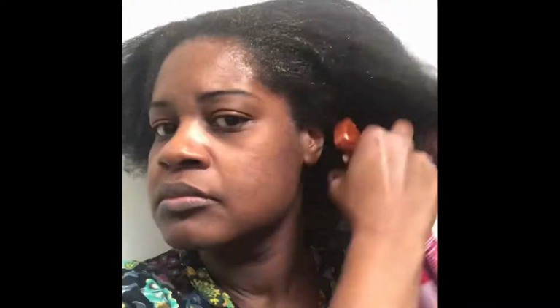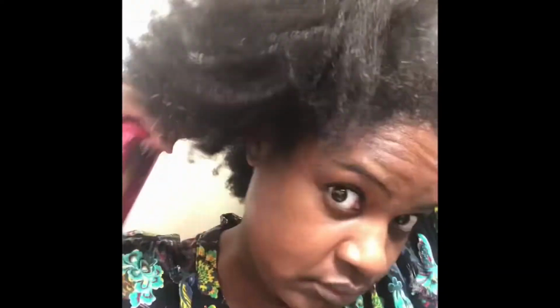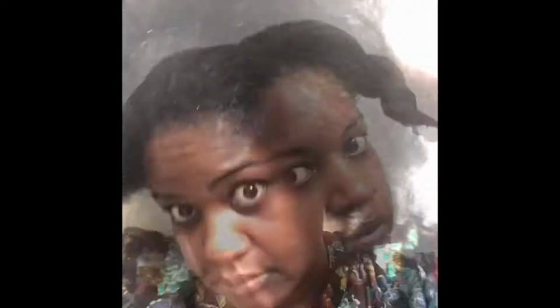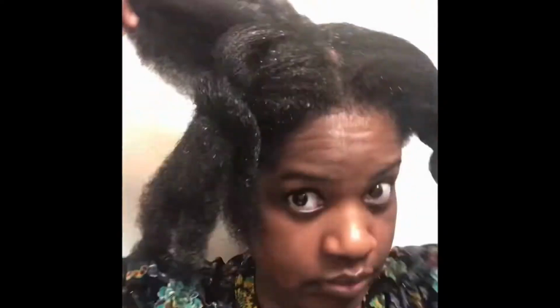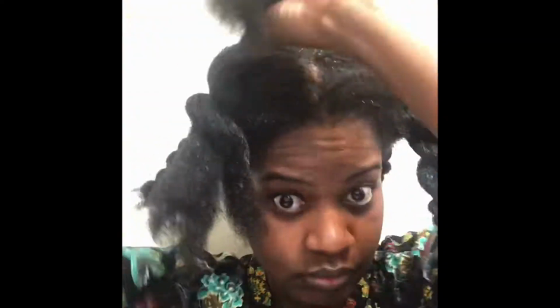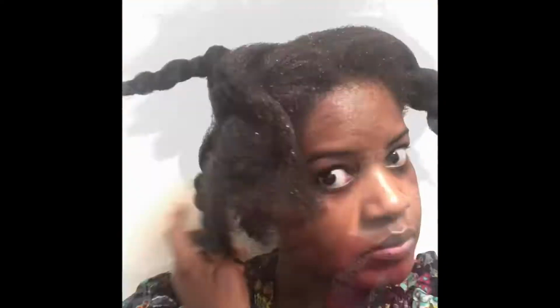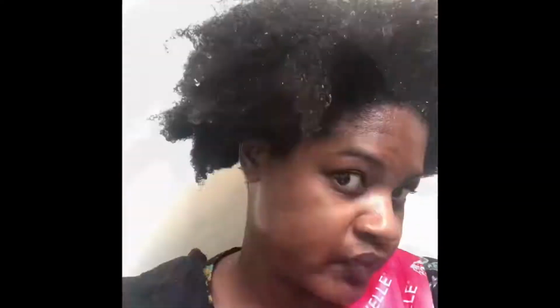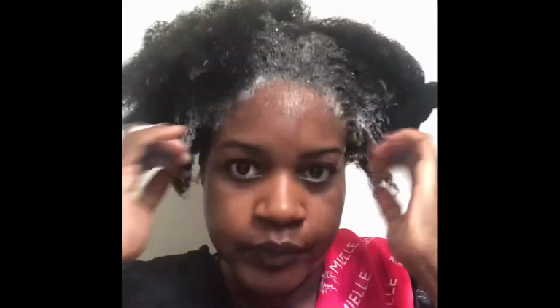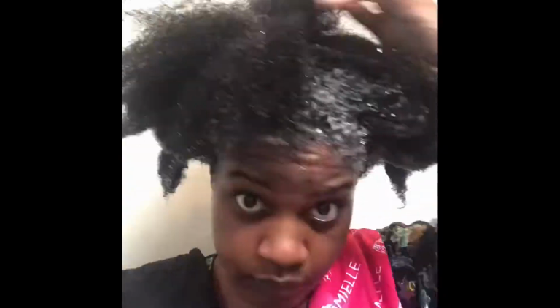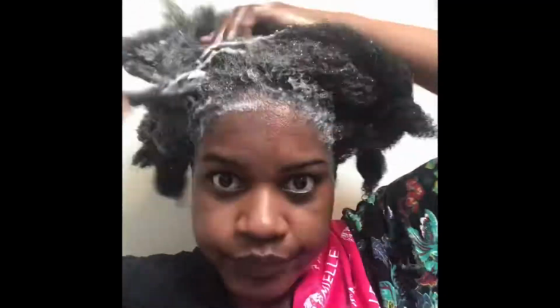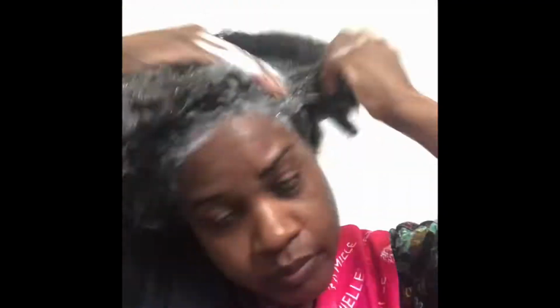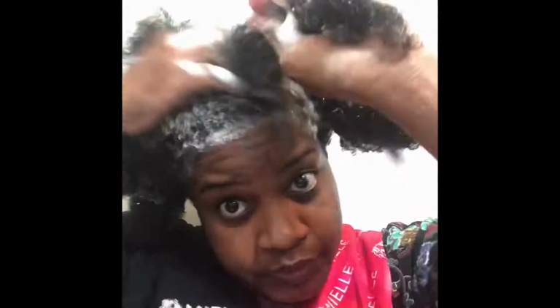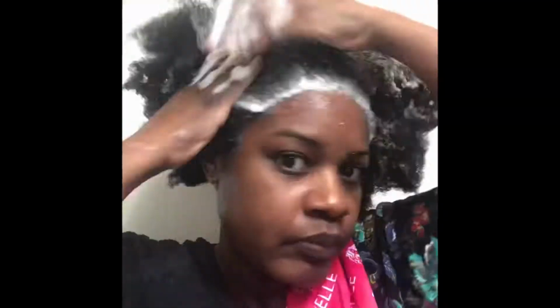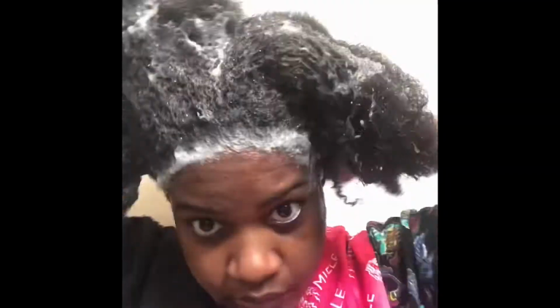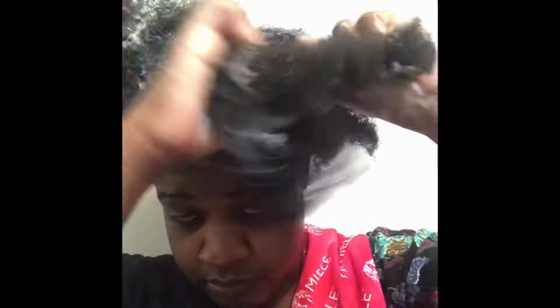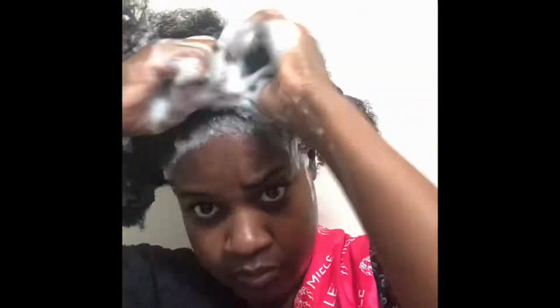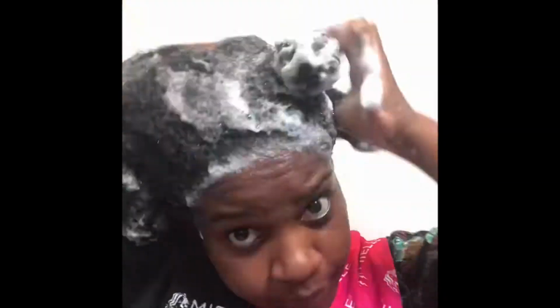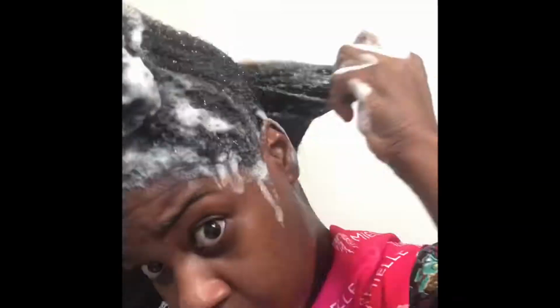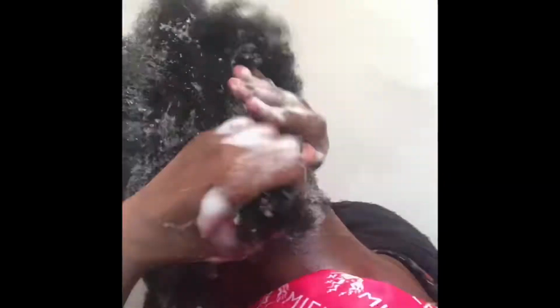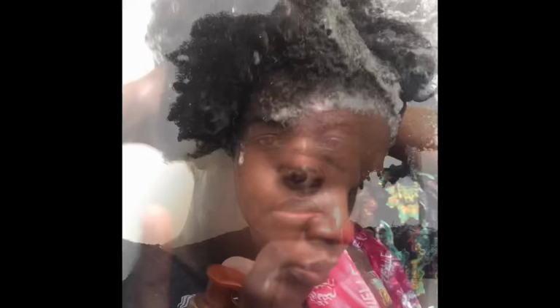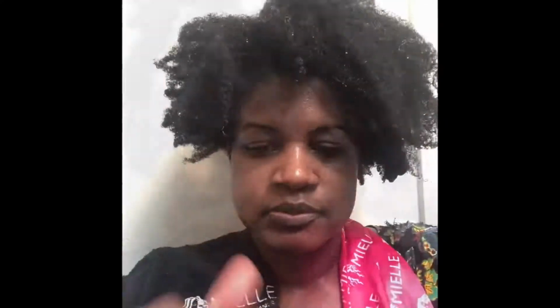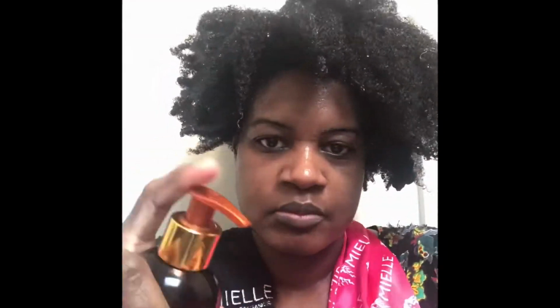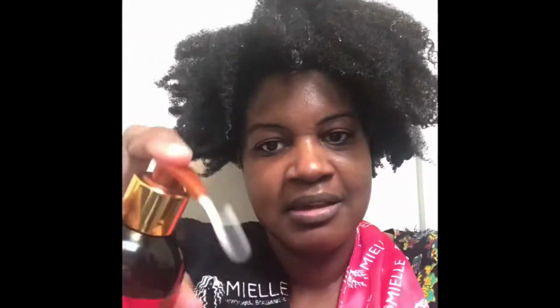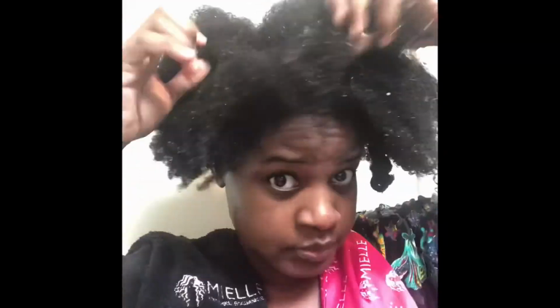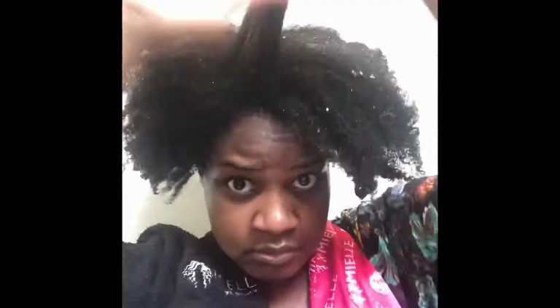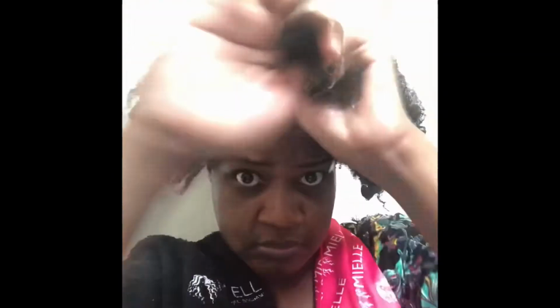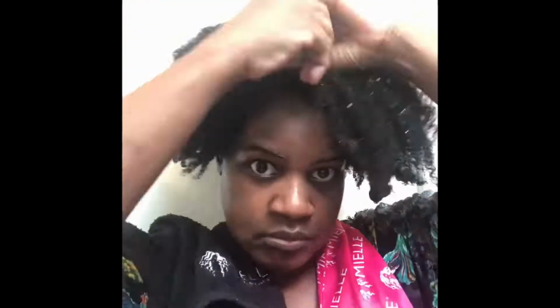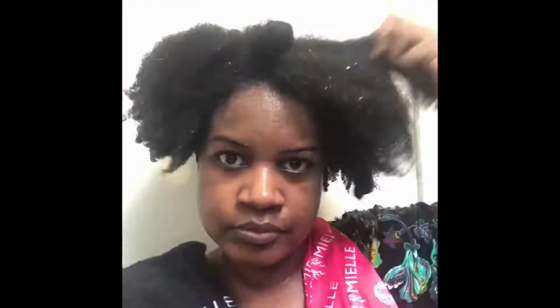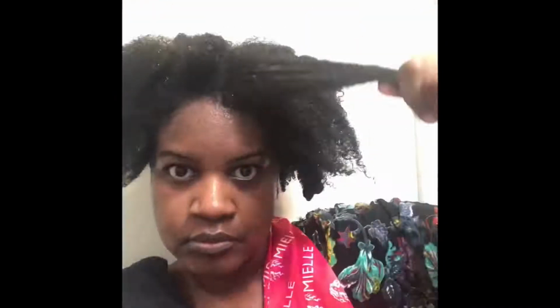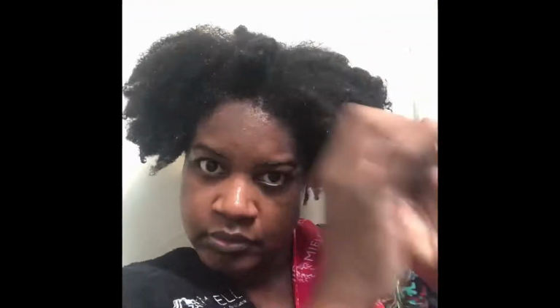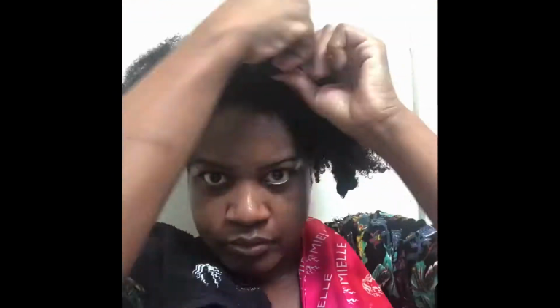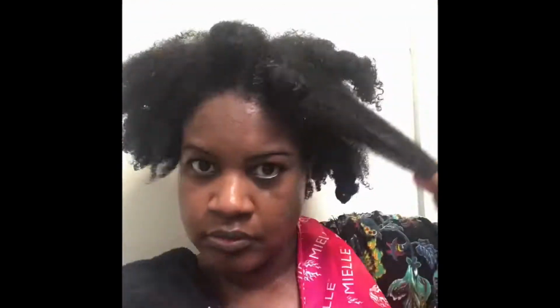I'm moisturizing my dry hair with the Mielle Palm & Honey Curl Refresher Spray. I'm using the Palm & Honey Moisturizing & Detangling Shampoo. Now I'm using the Palm & Honey Moisturizing & Detangling Conditioner.